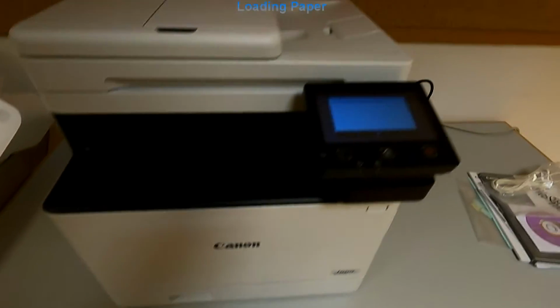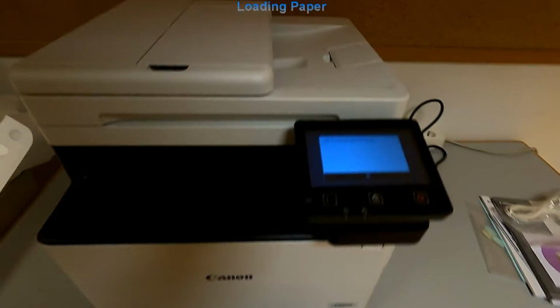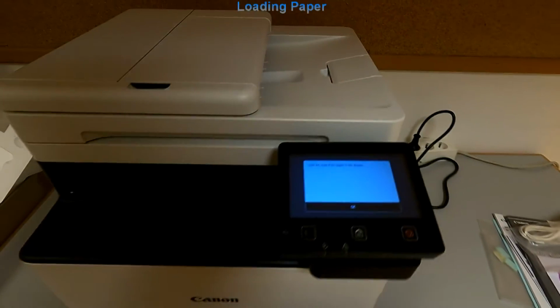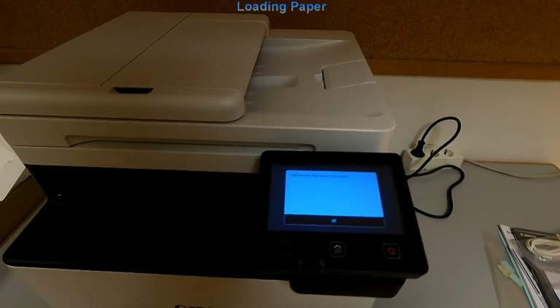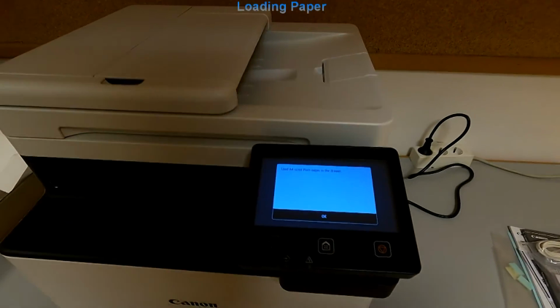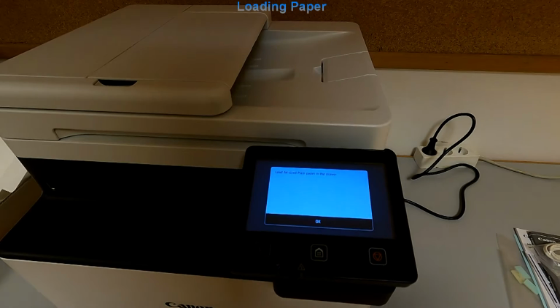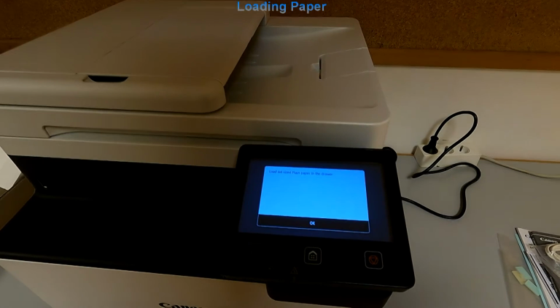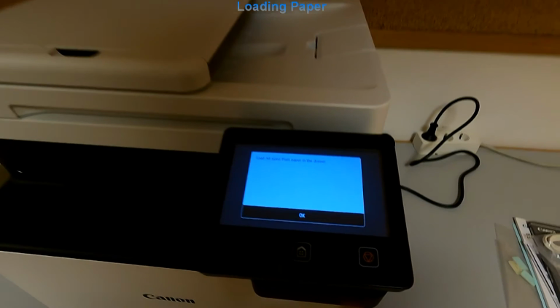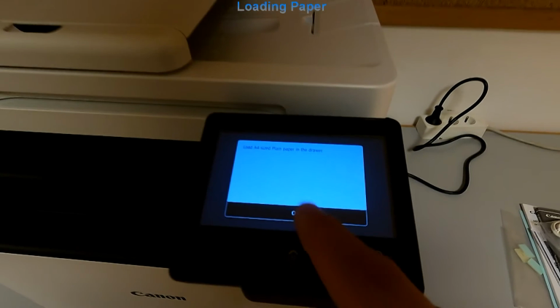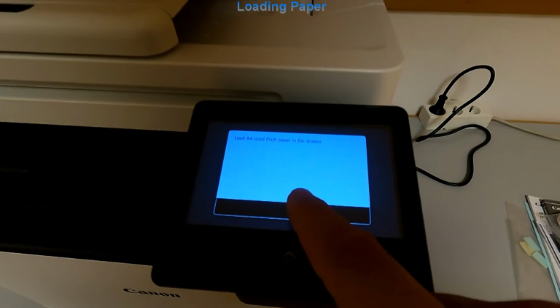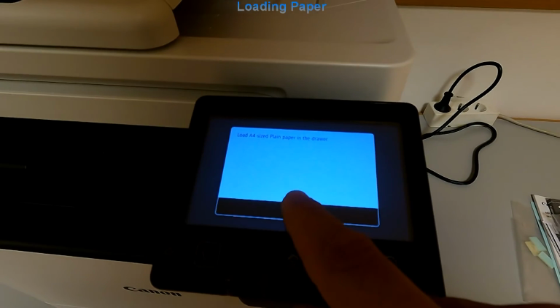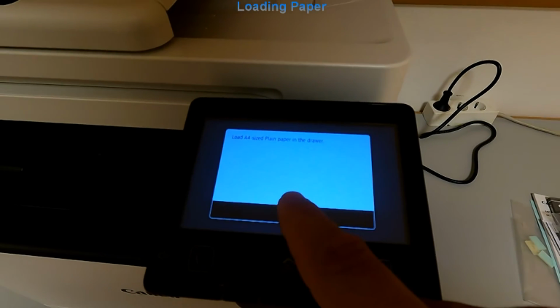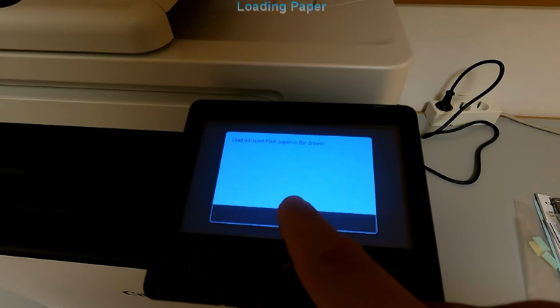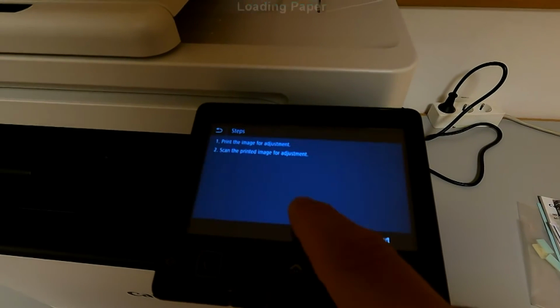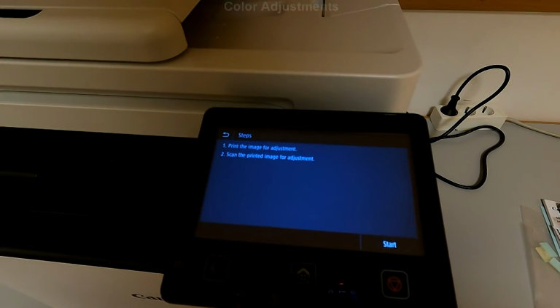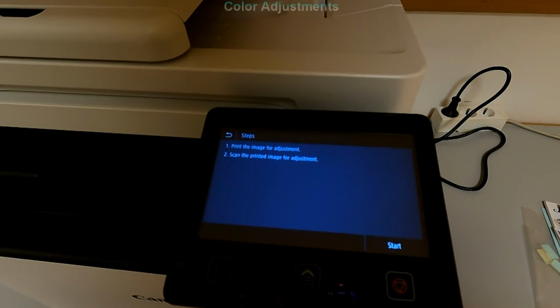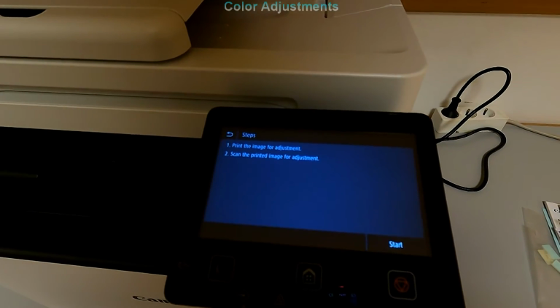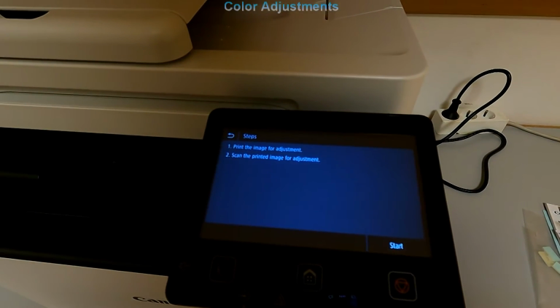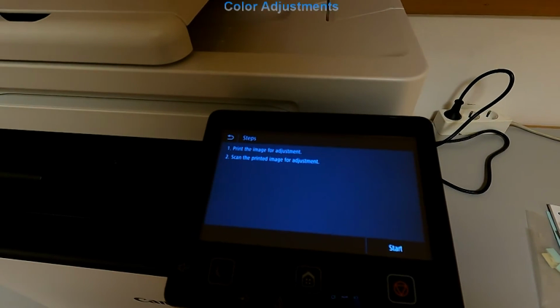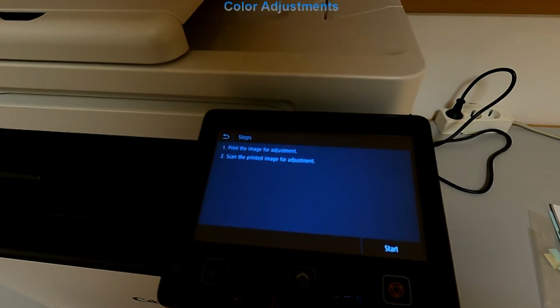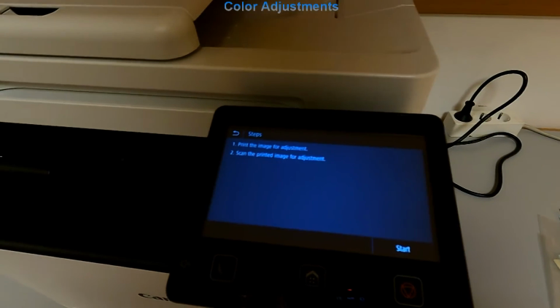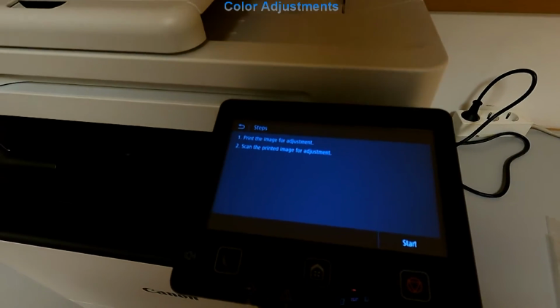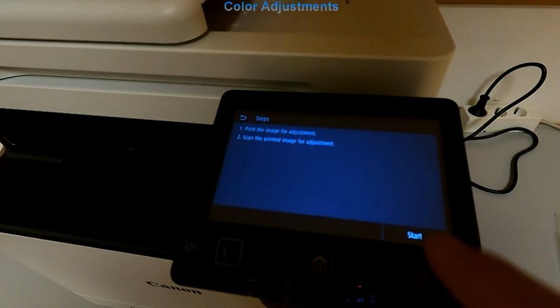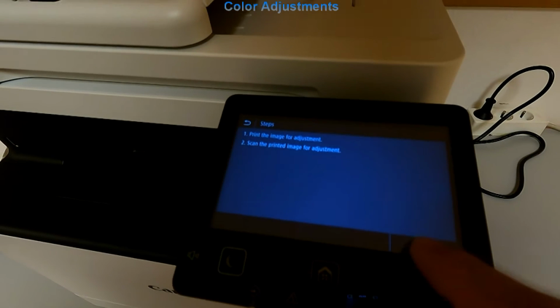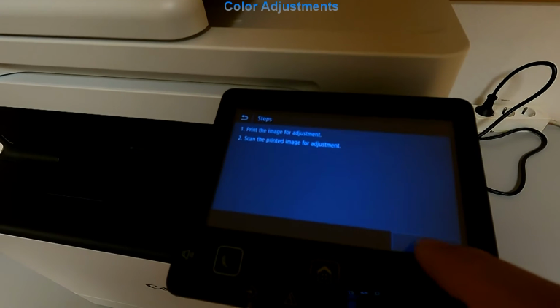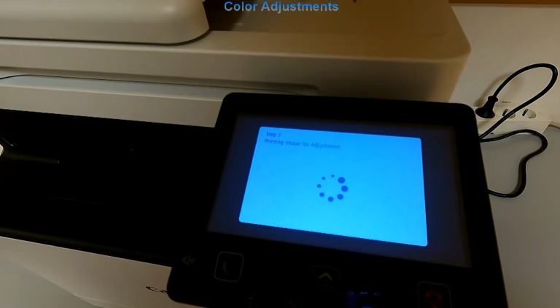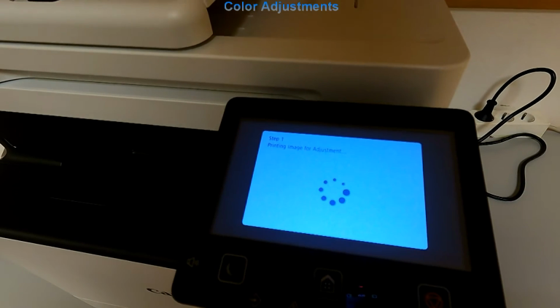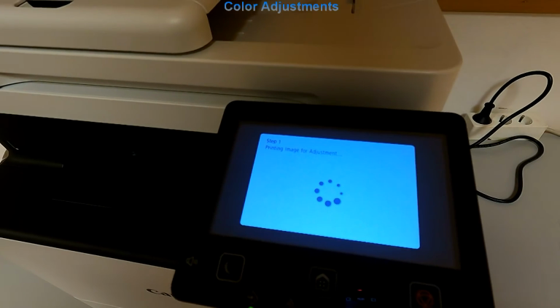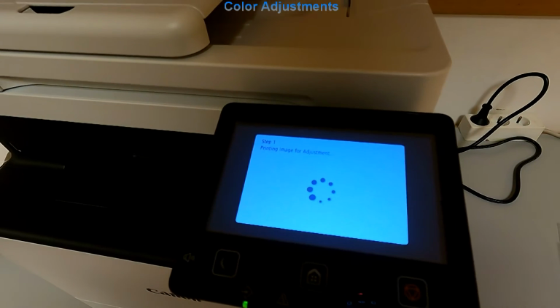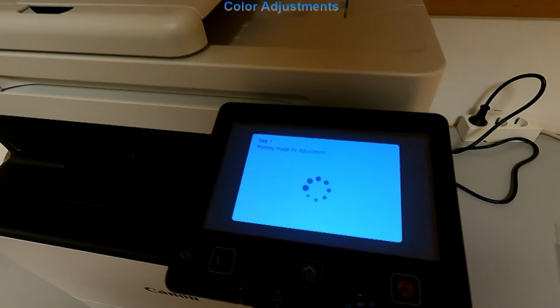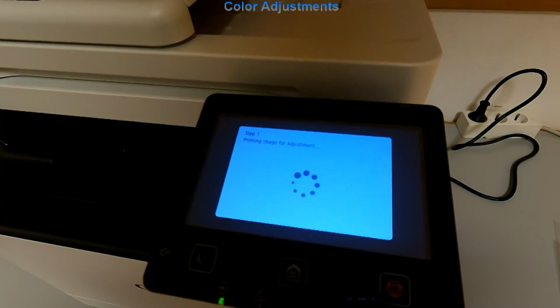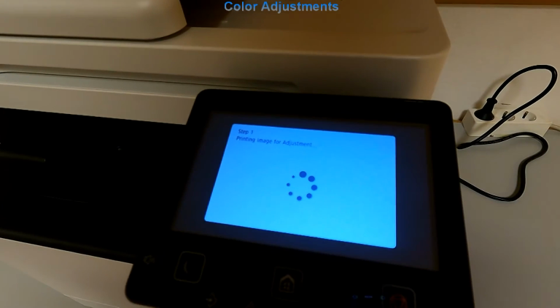For the print quality, do not skip the color adjustment. It will take about 2 minutes to complete.